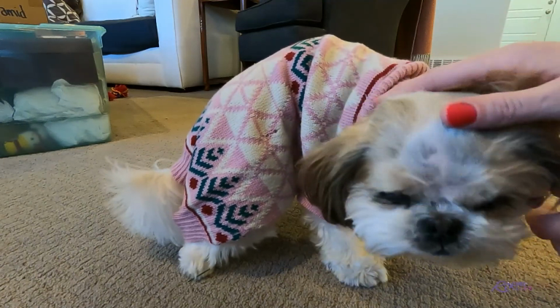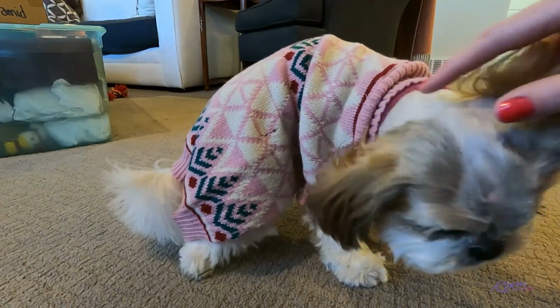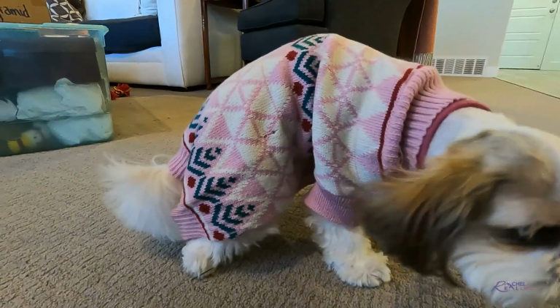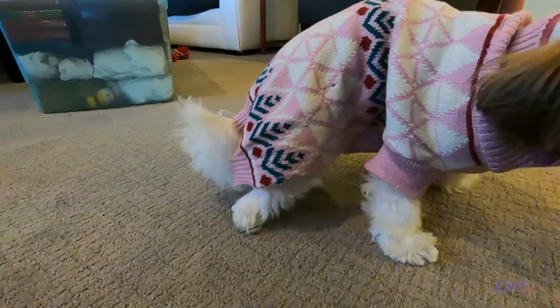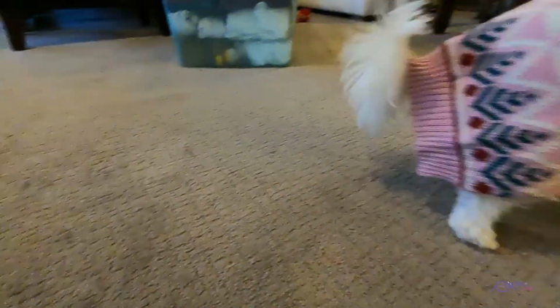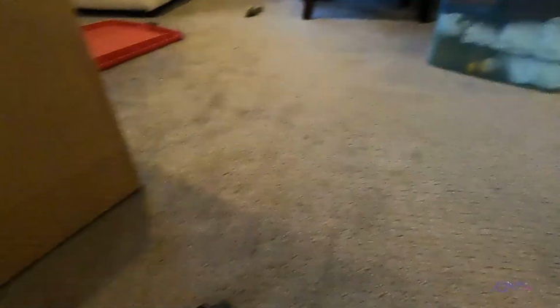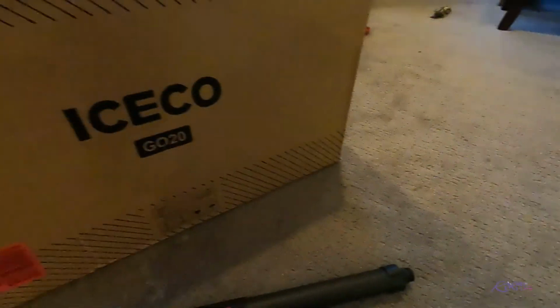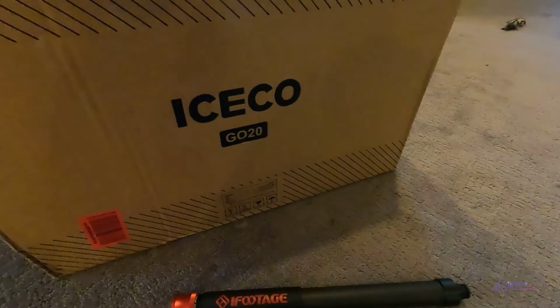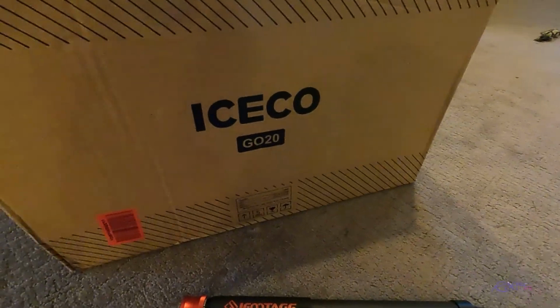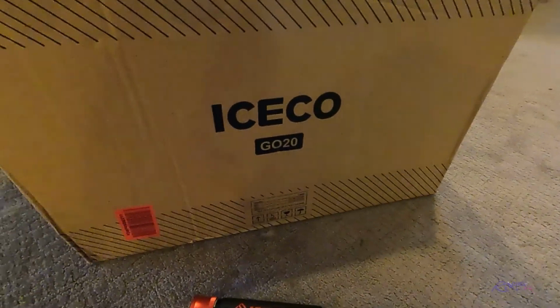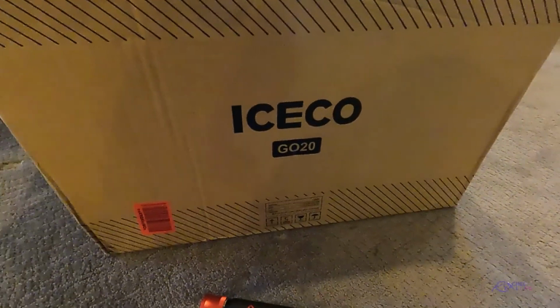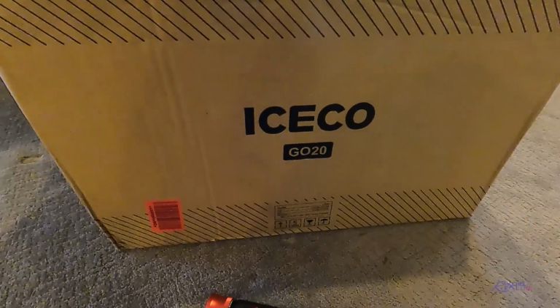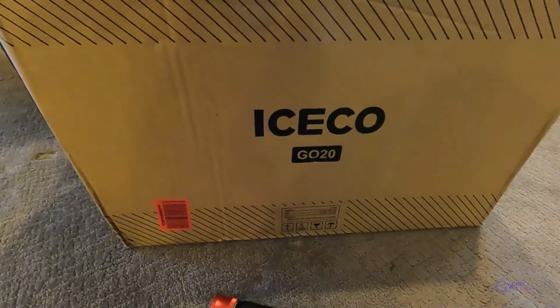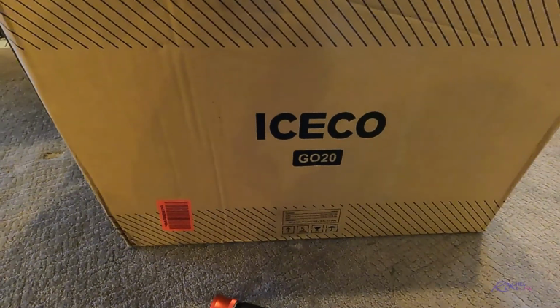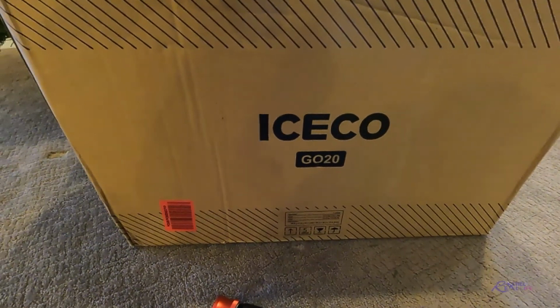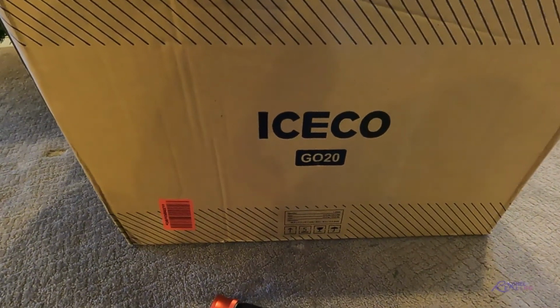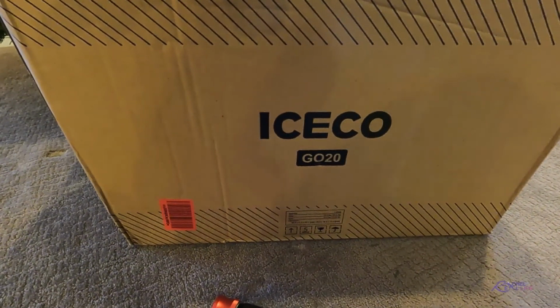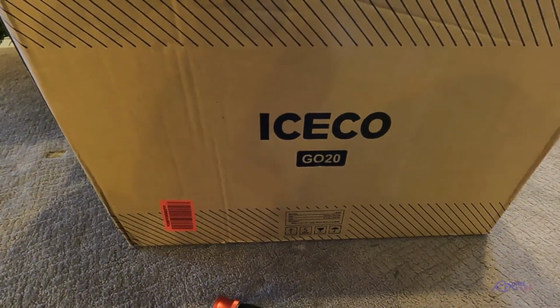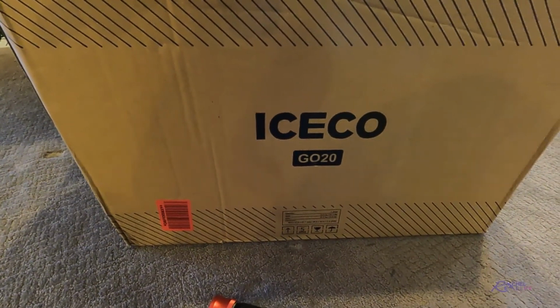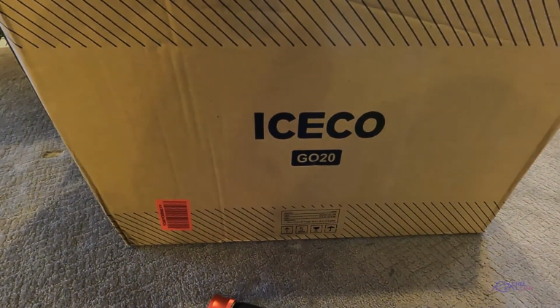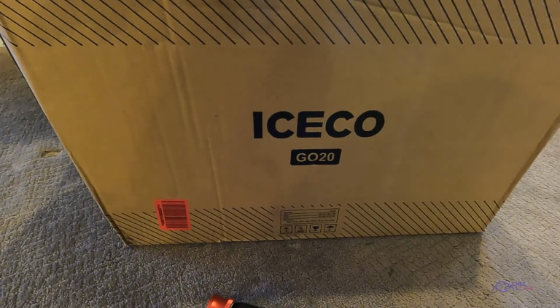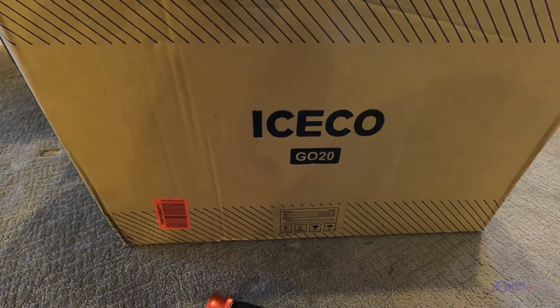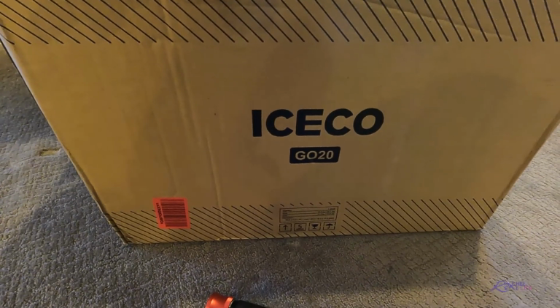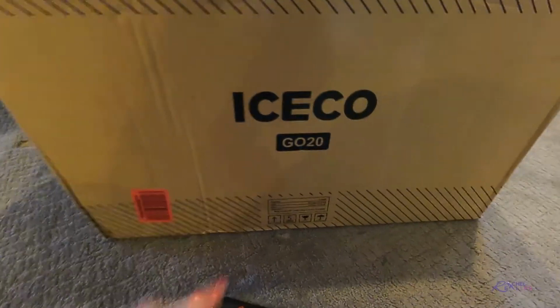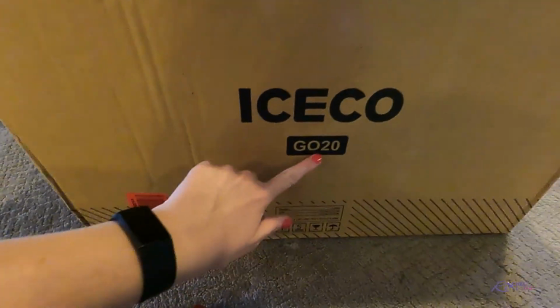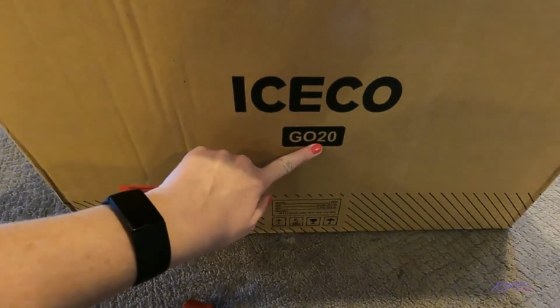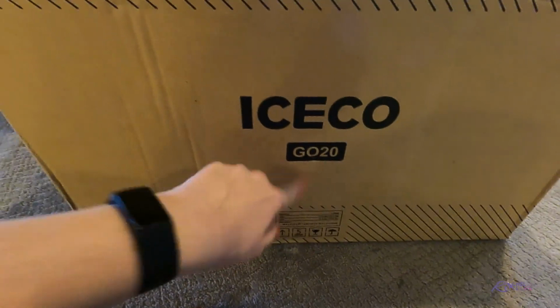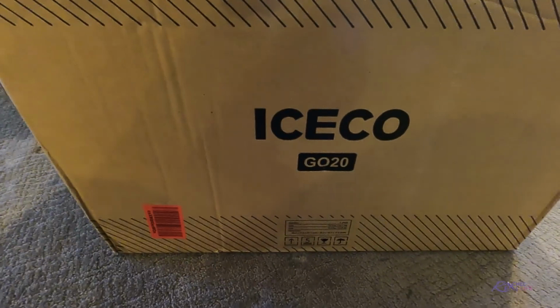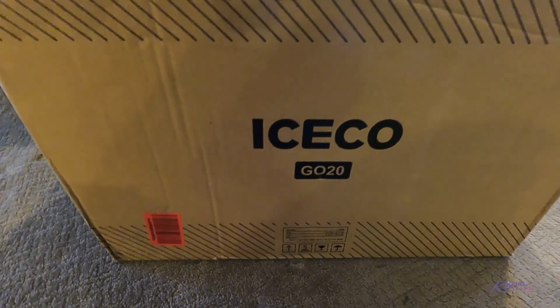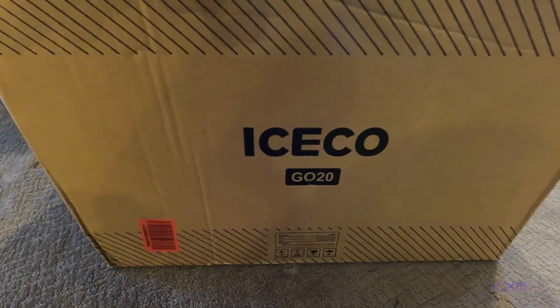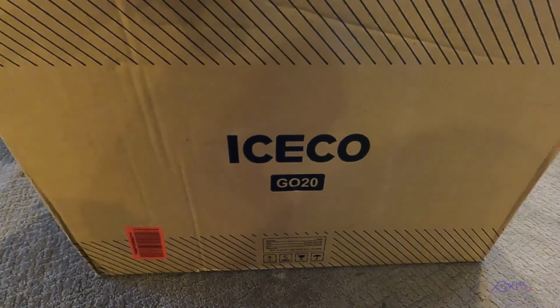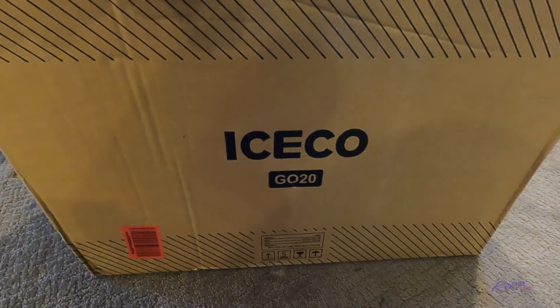And look what arrived. So I'm going to do an unboxing now and fit it where my existing Ice Co-Go 12 is. Stay tuned.